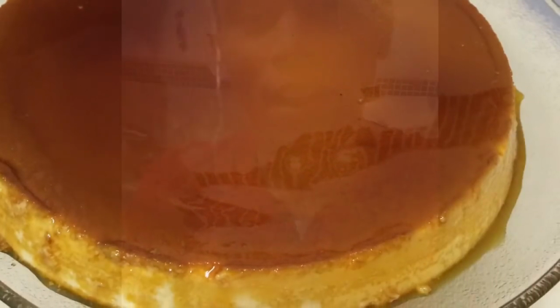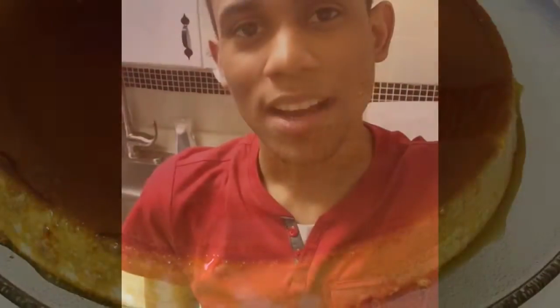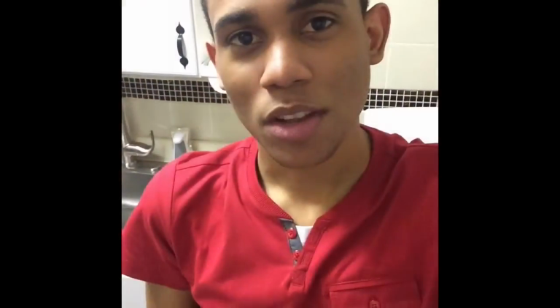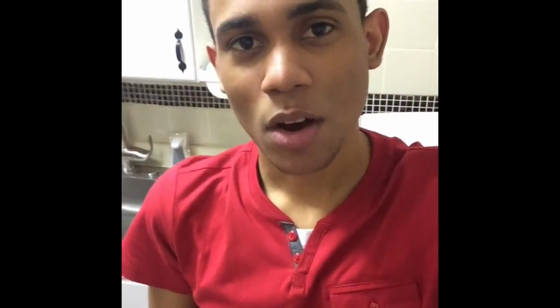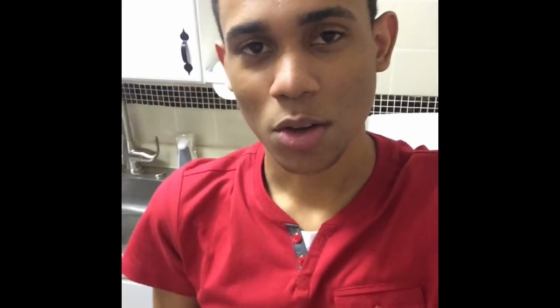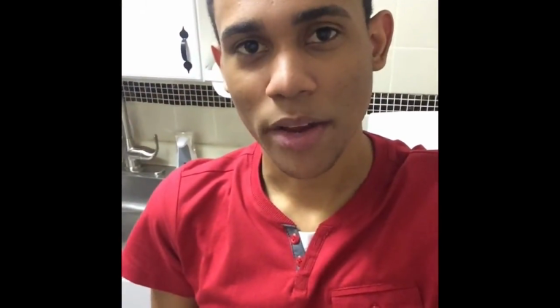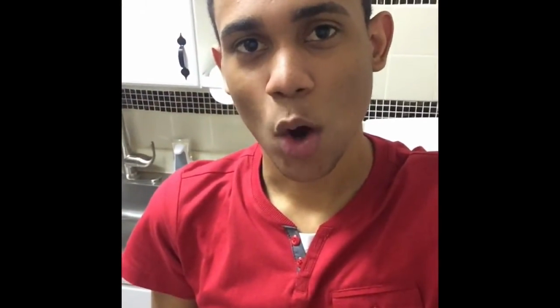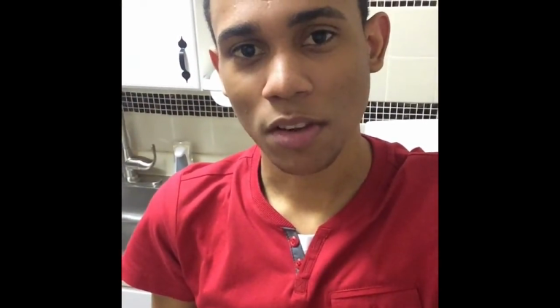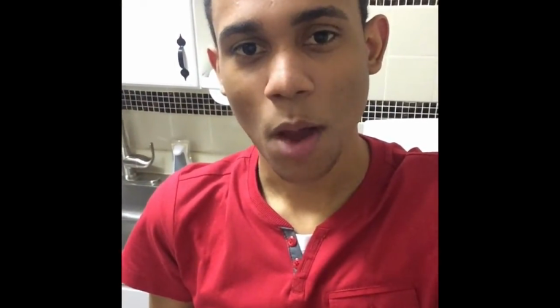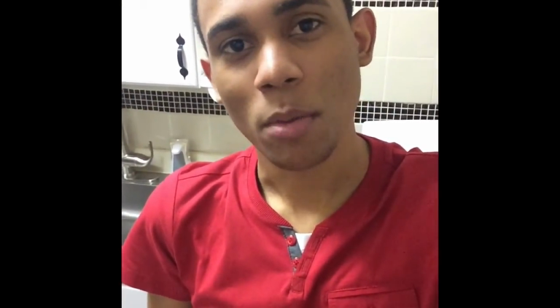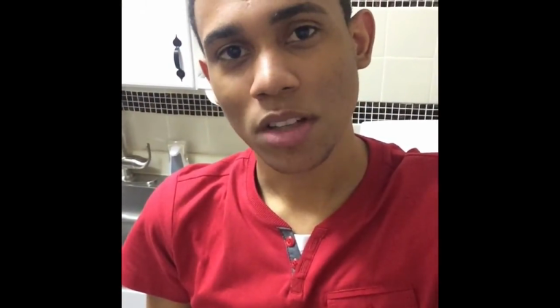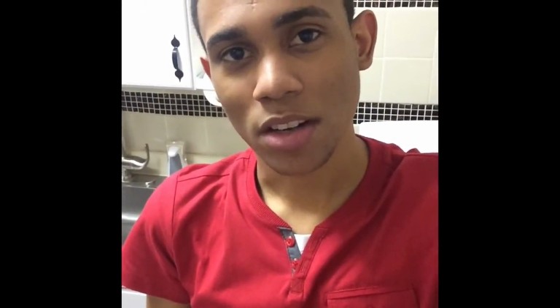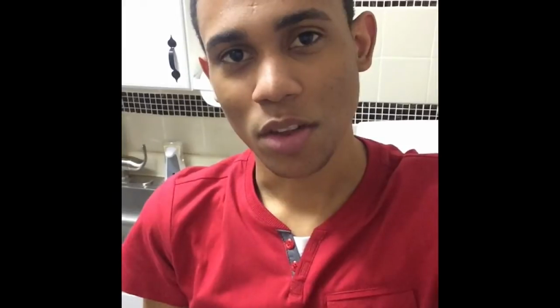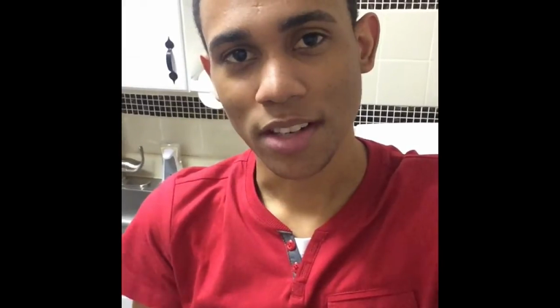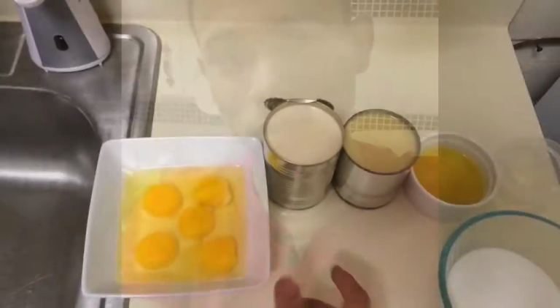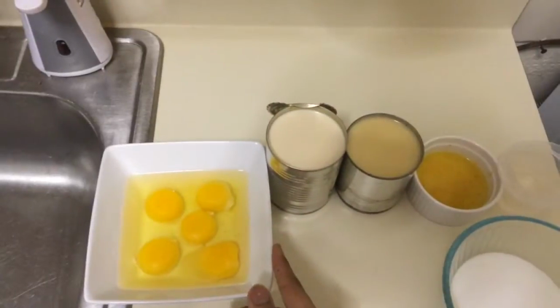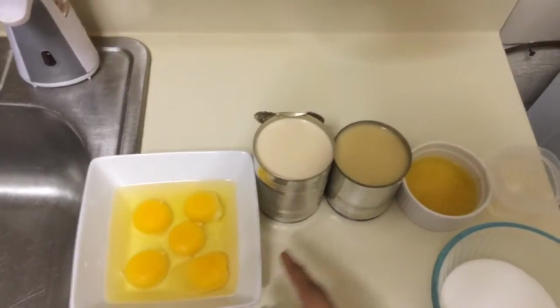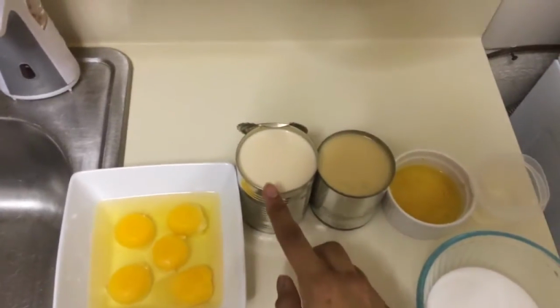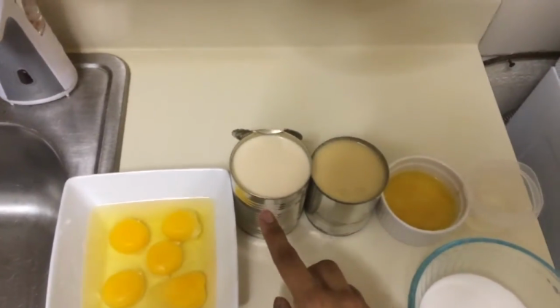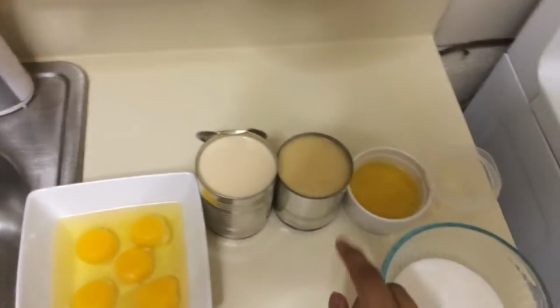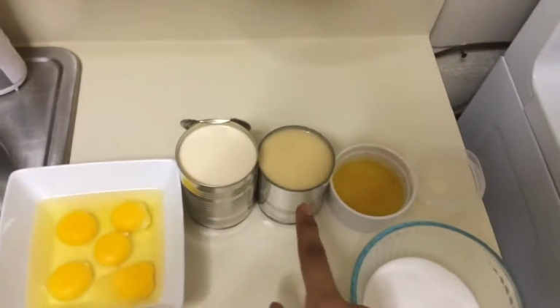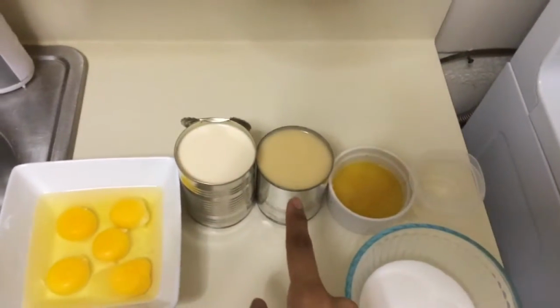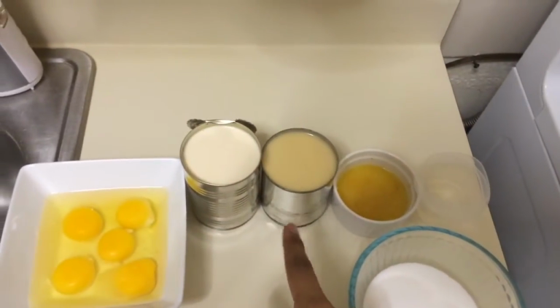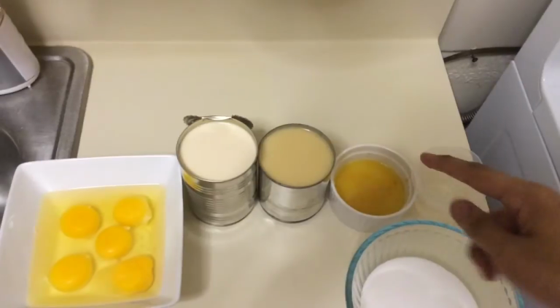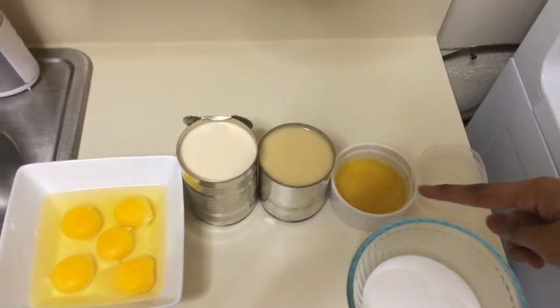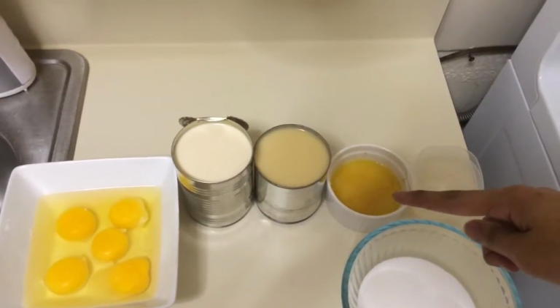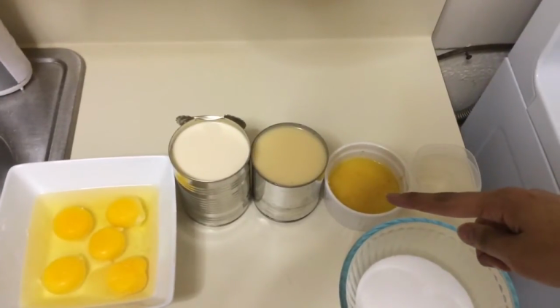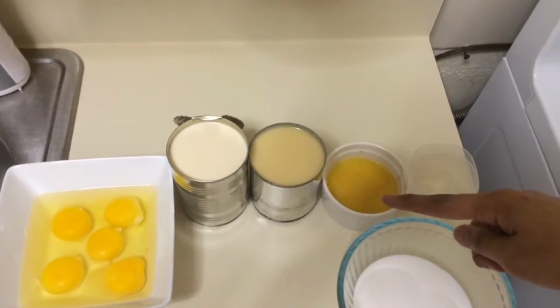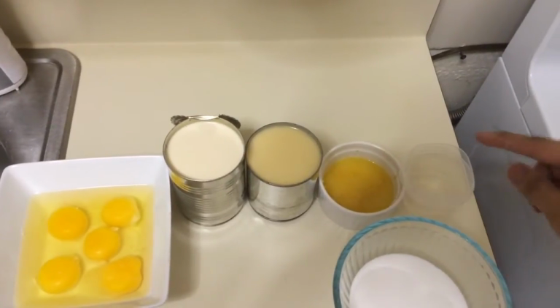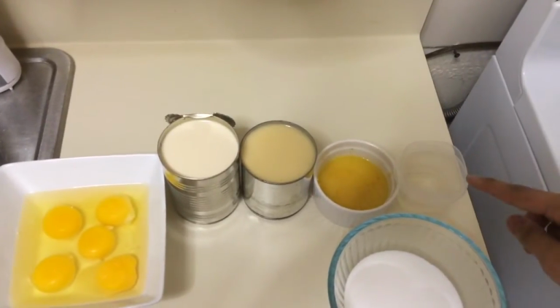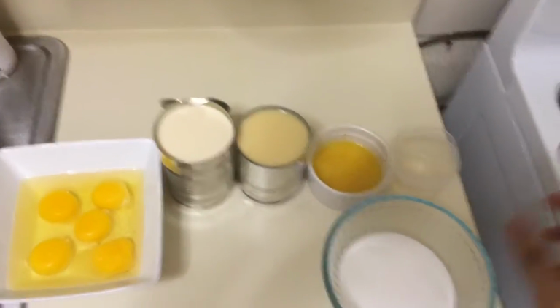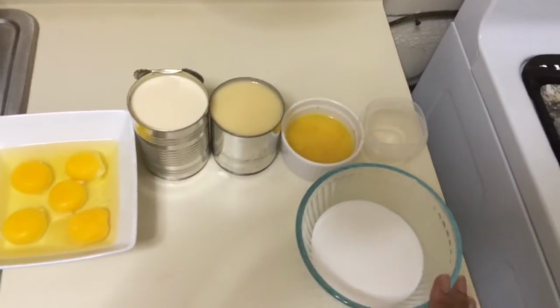Hey guys, in today's video I'm gonna show you how to make an orange flan. But before we get started, let's go over the ingredients. To make the custard you need eggs, evaporated milk, sweetened condensed milk, orange juice and orange zest, vanilla, and sugar.